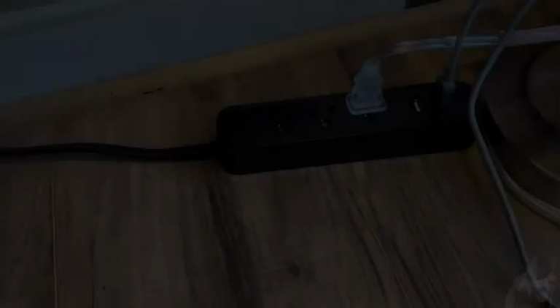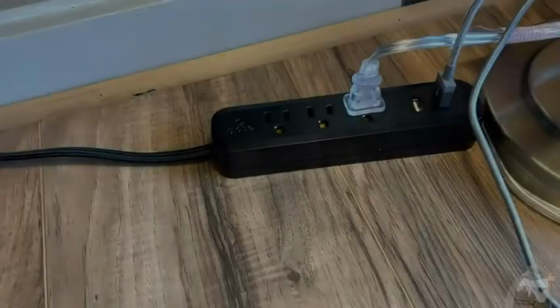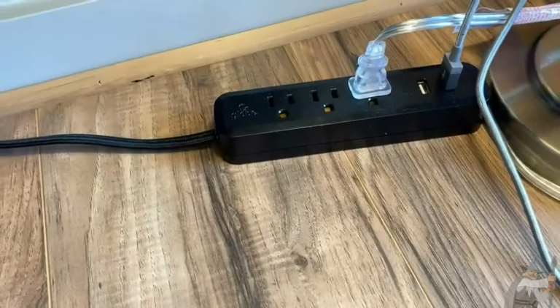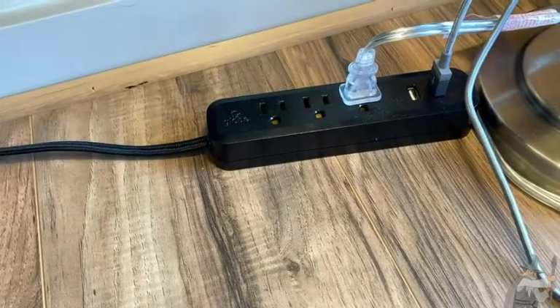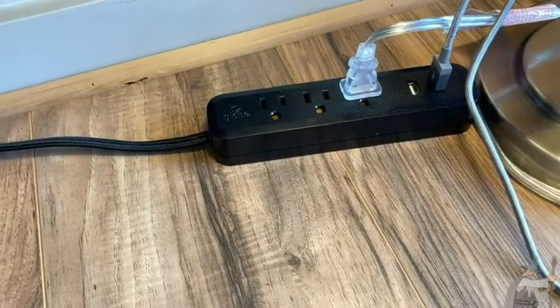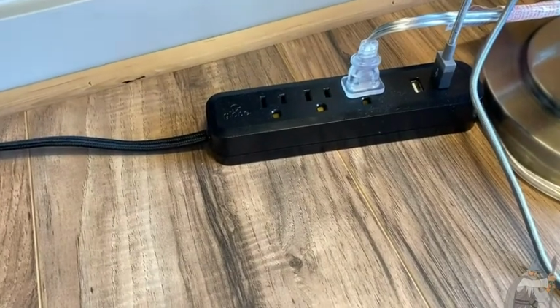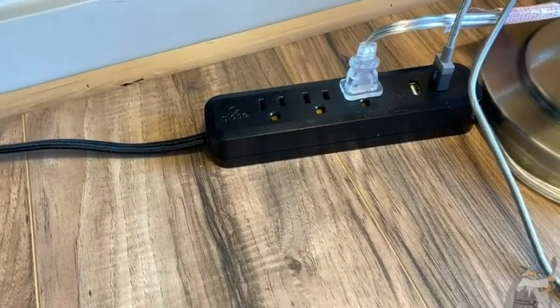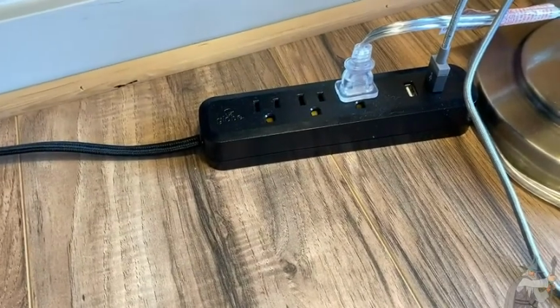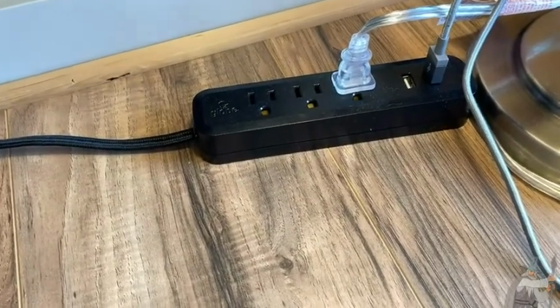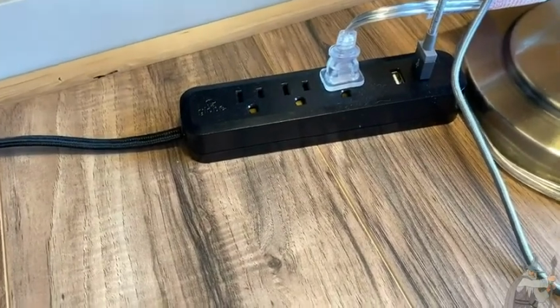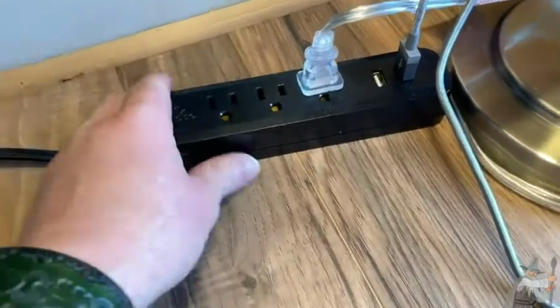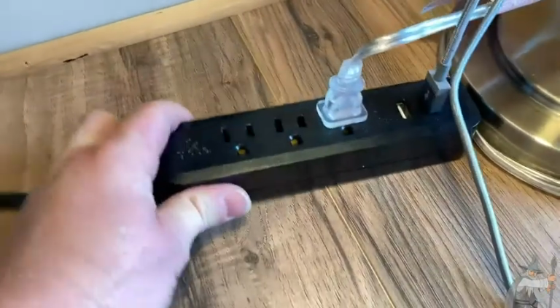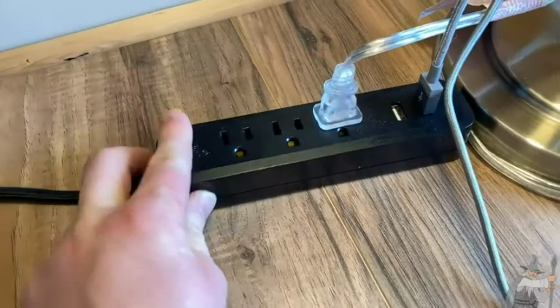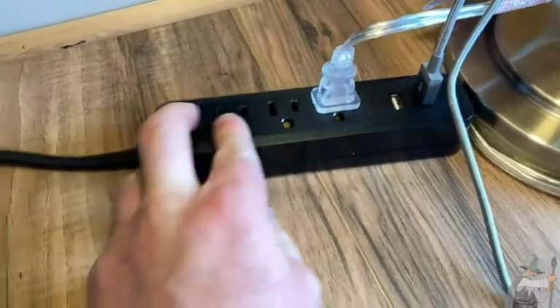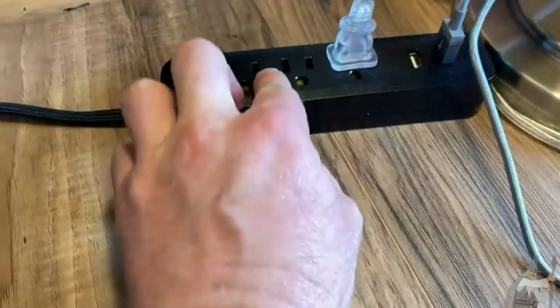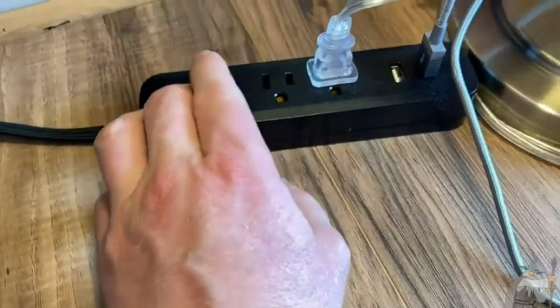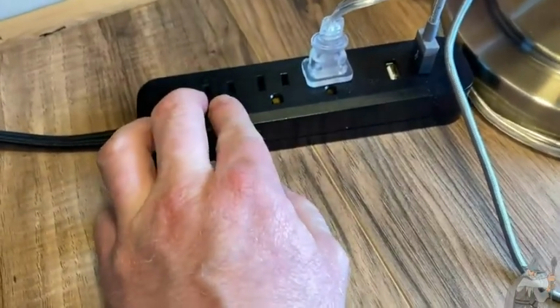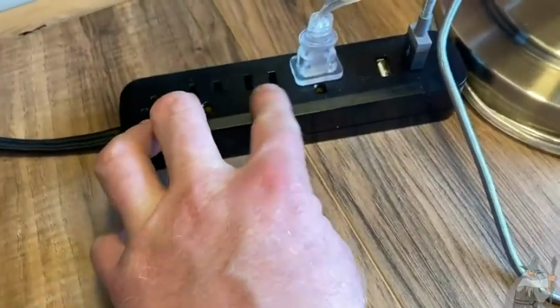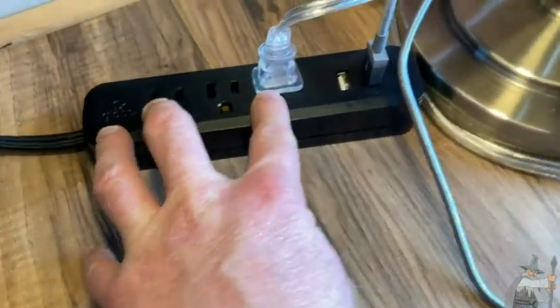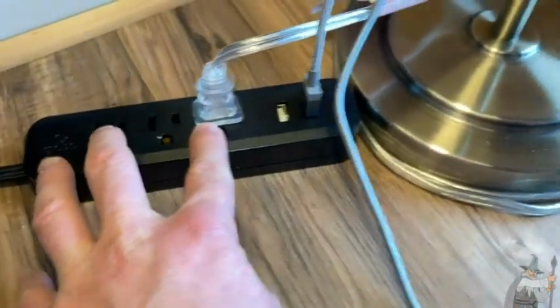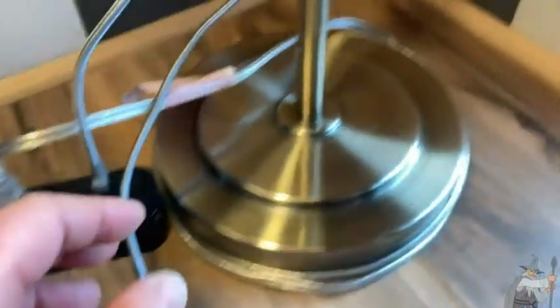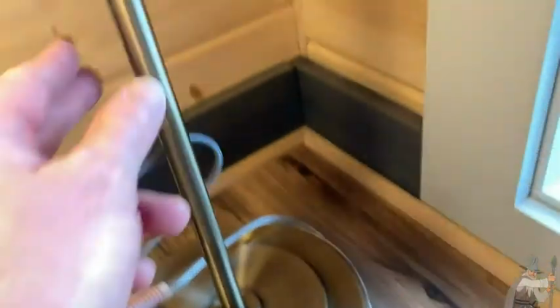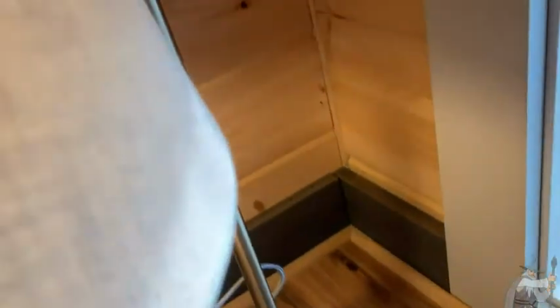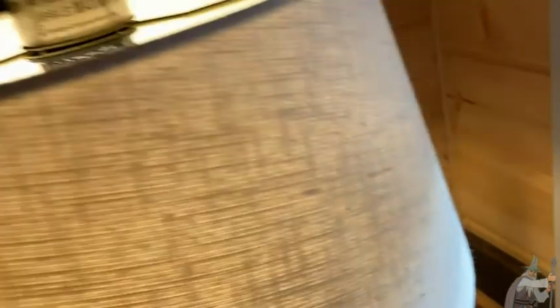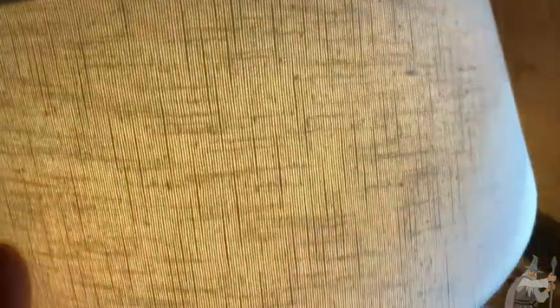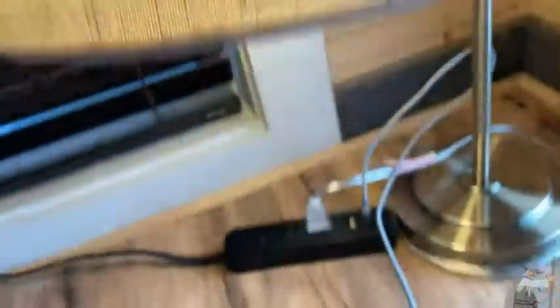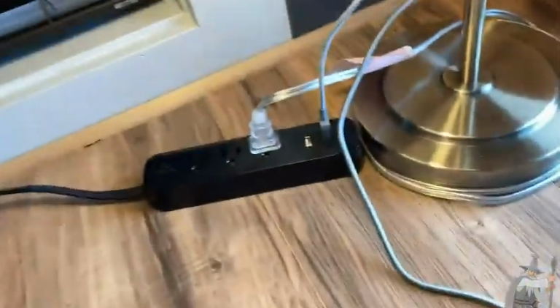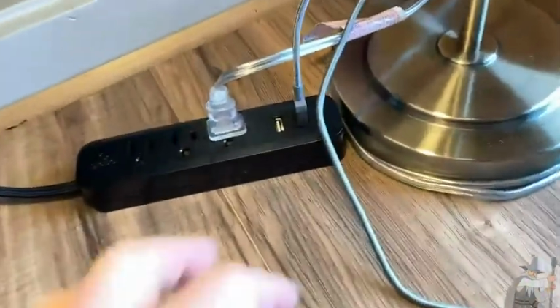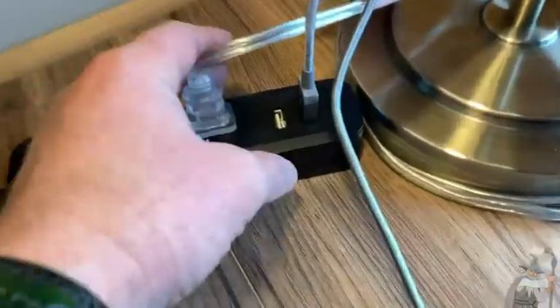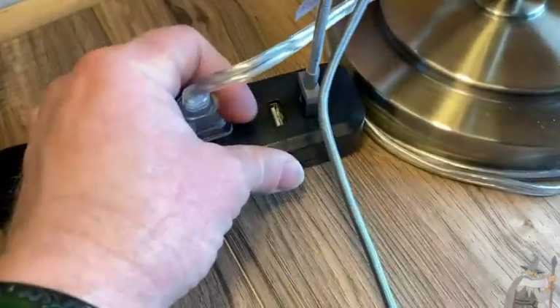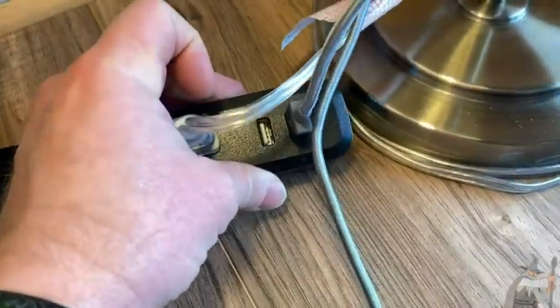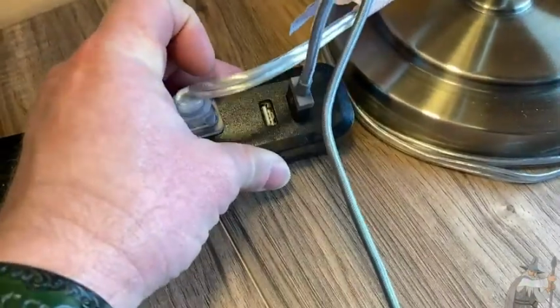This is the Globe six foot three outlet USB surge protector power strip. You have one, two, three AC outlets — this lamp is plugged into one of them — and then you have two USB ports.